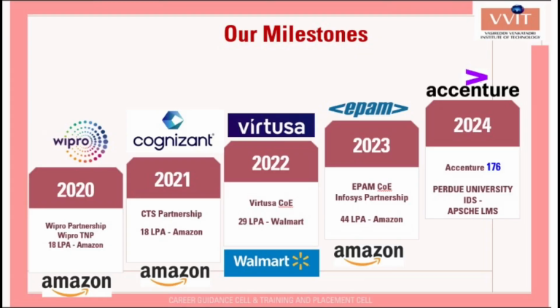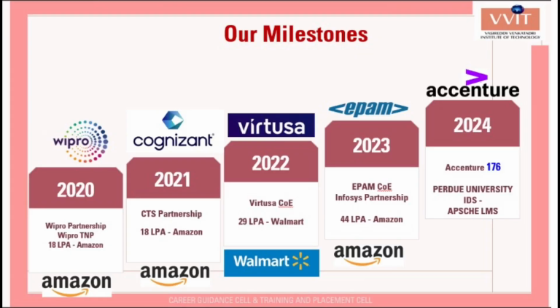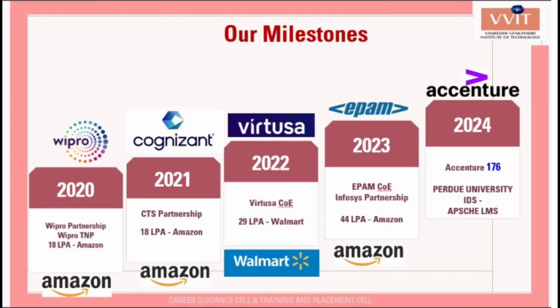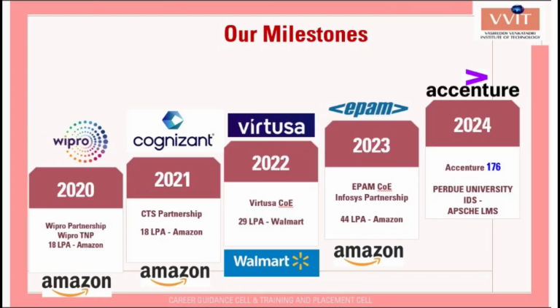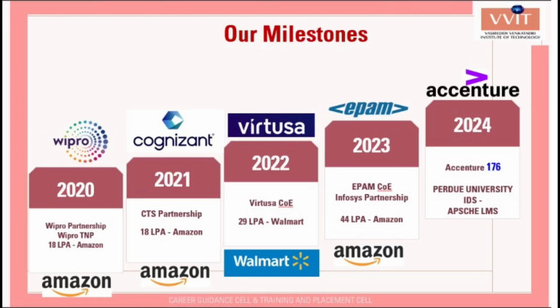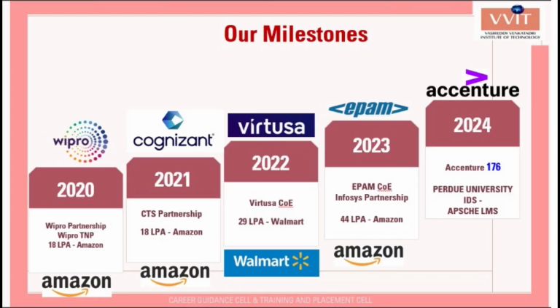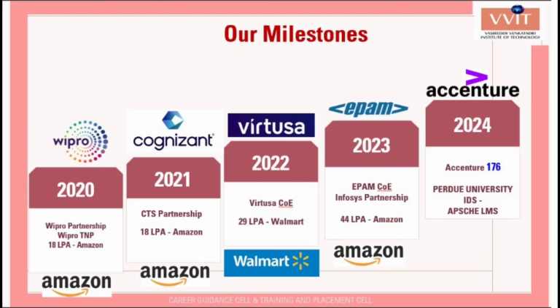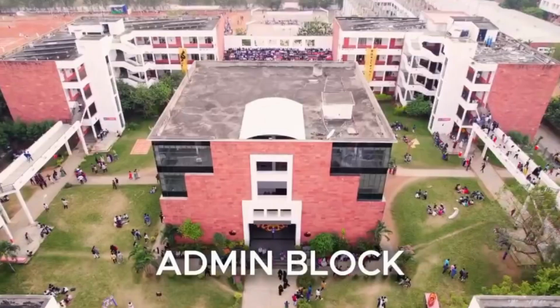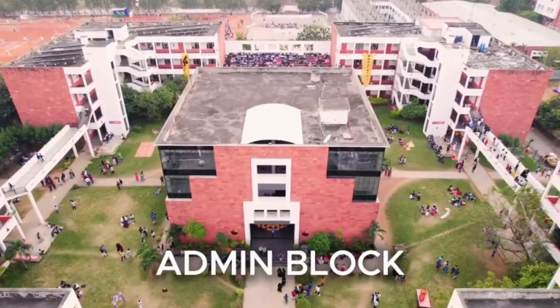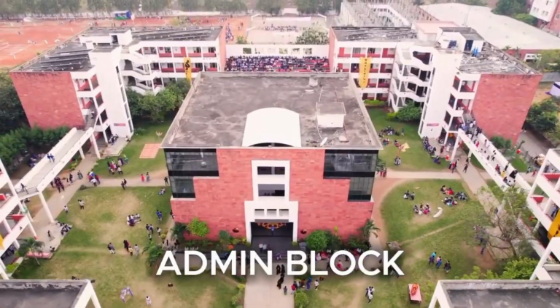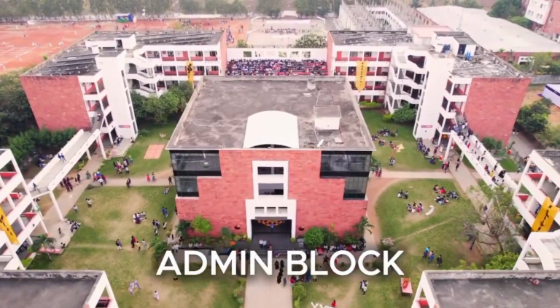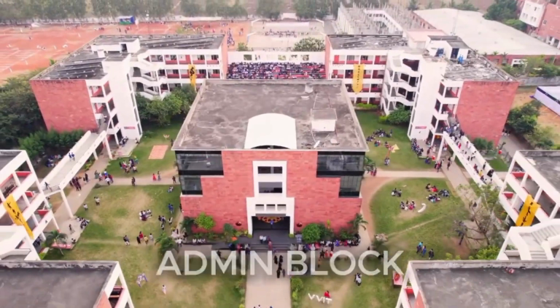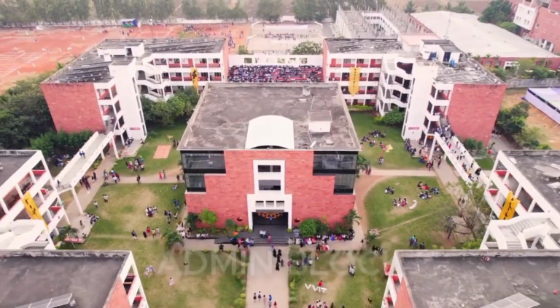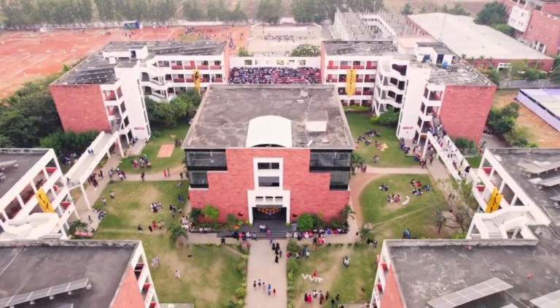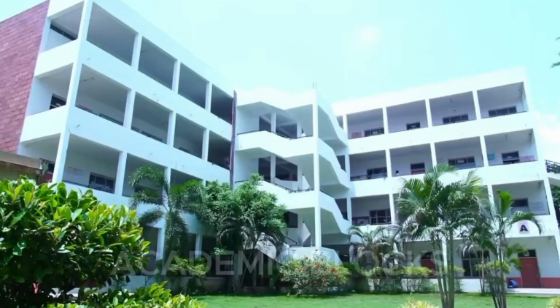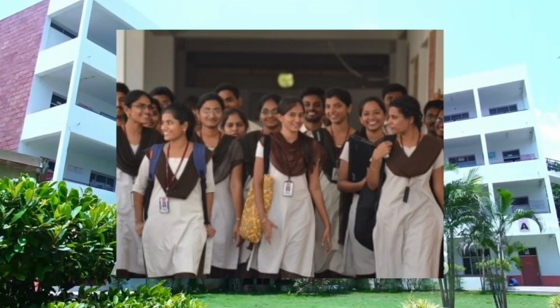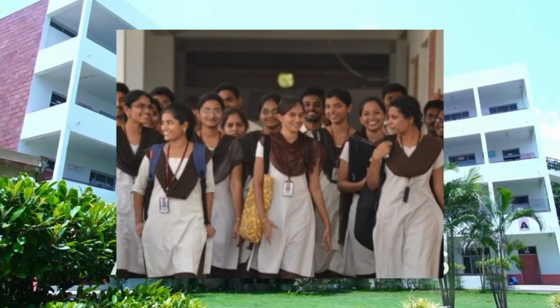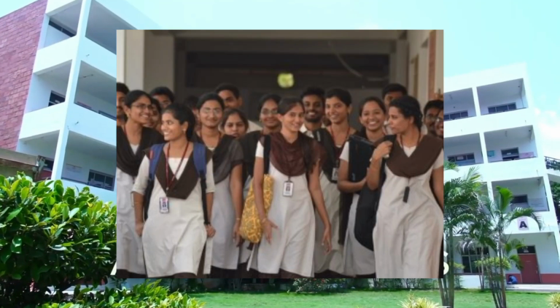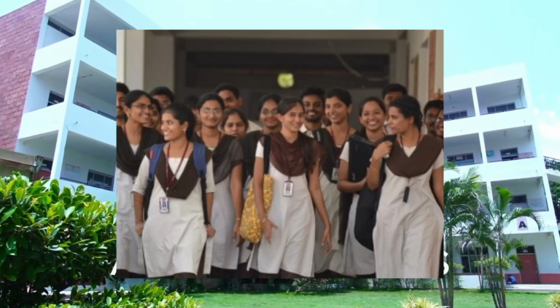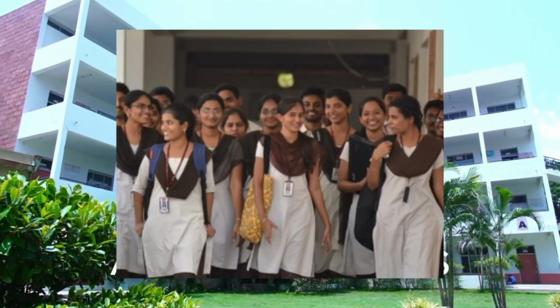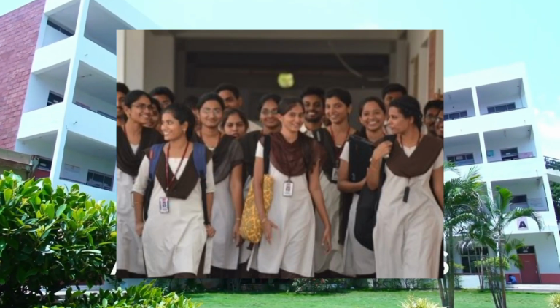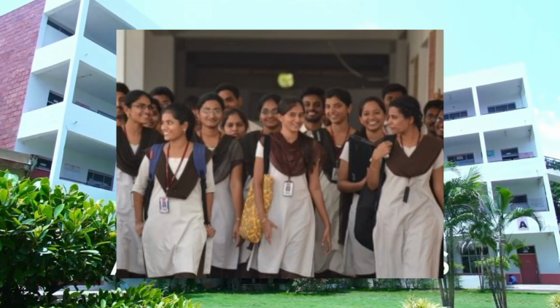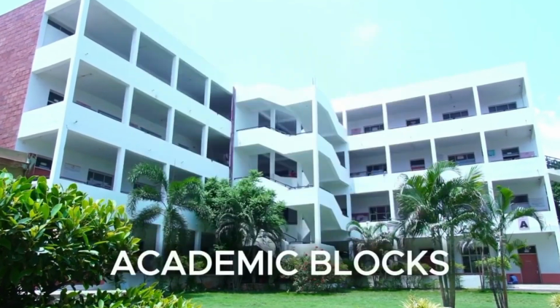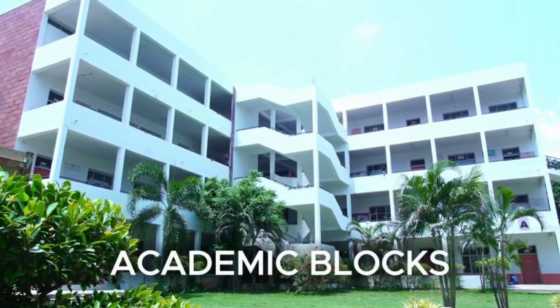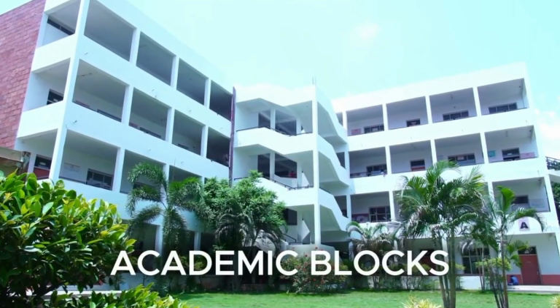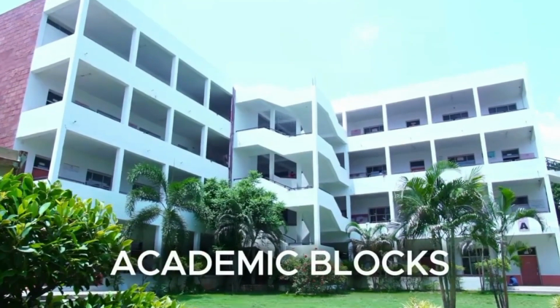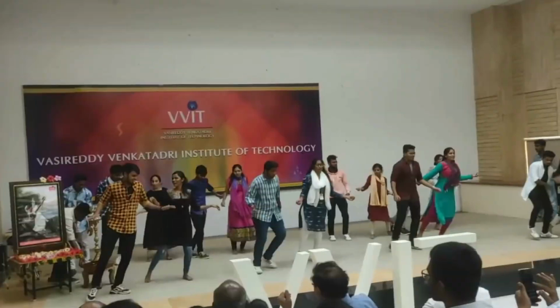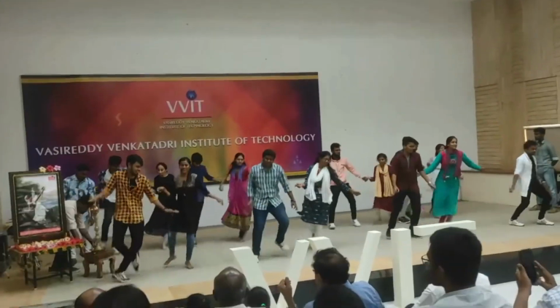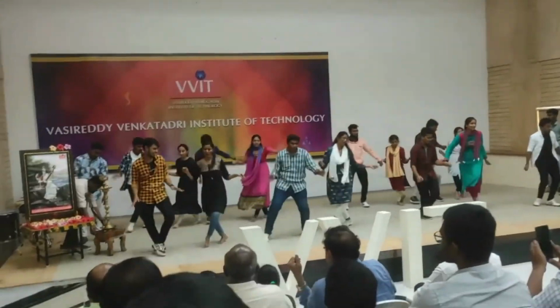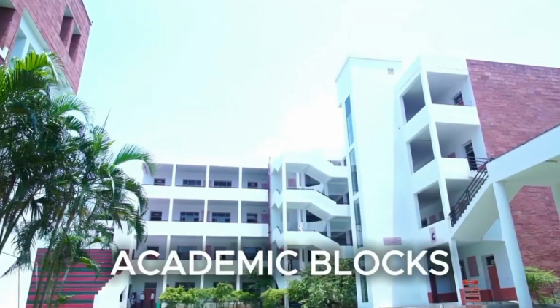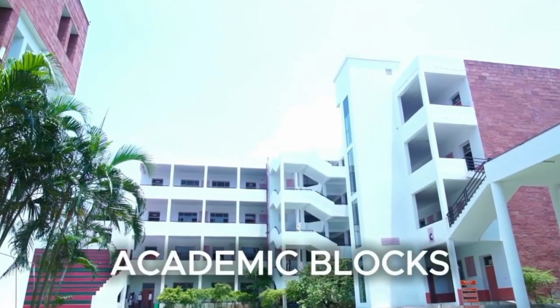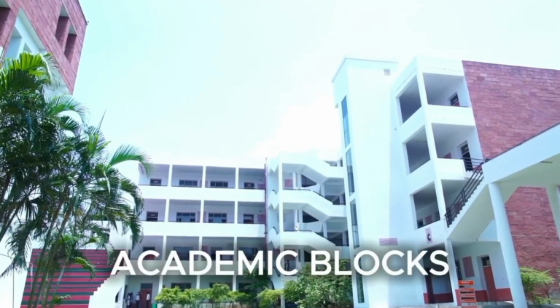The top recruiters are companies like Walmart, Flipkart, and Infosys. As it has recently turned into a university, many students are aiming to join here. It is also famous for the events and programs conducted there.